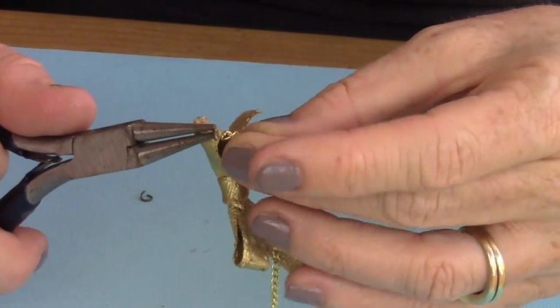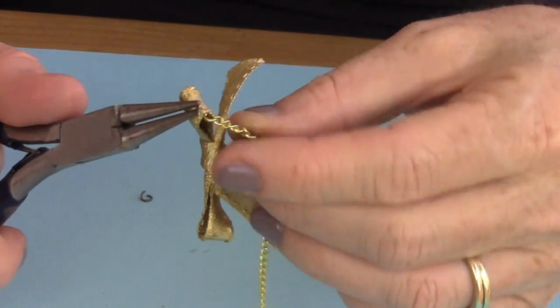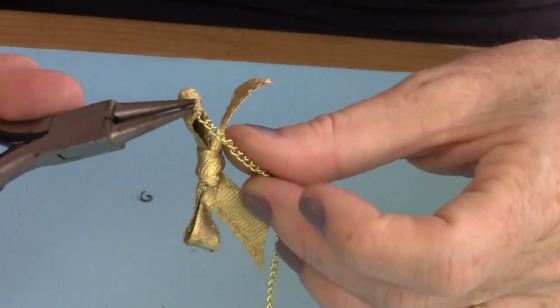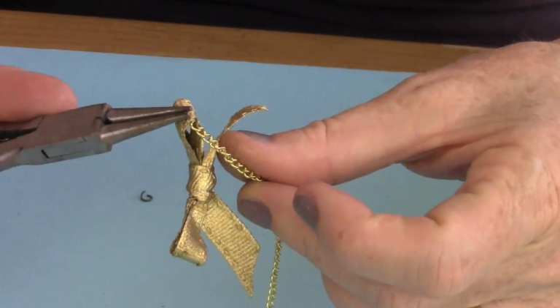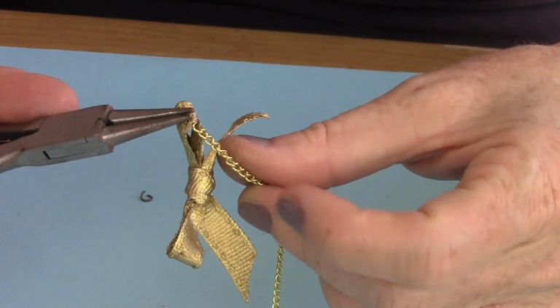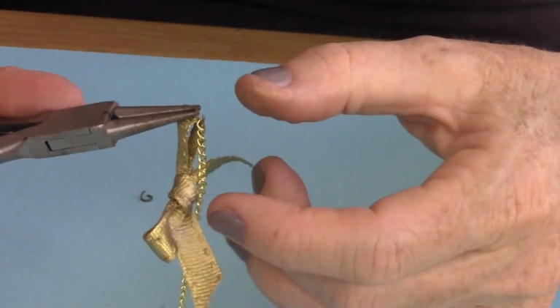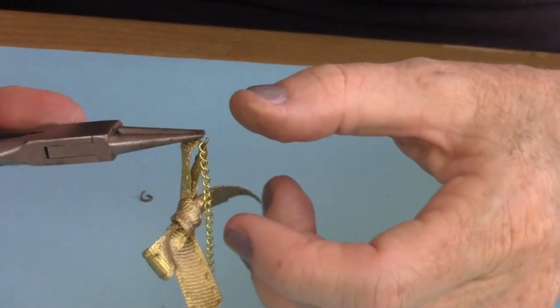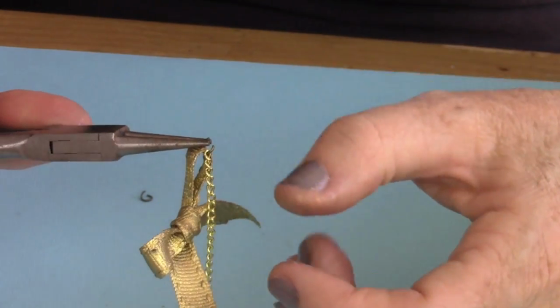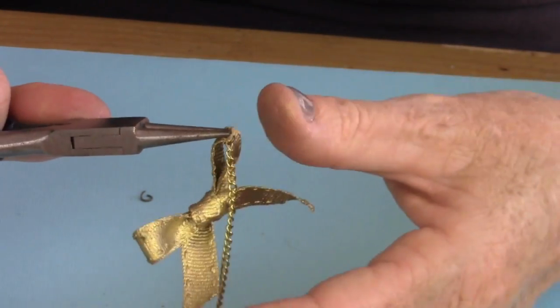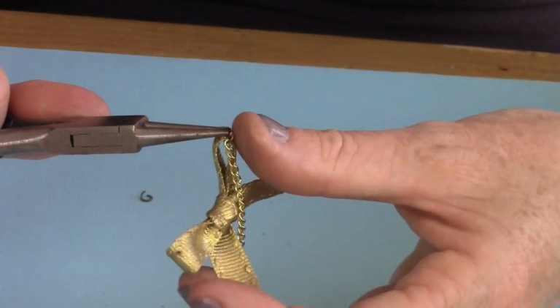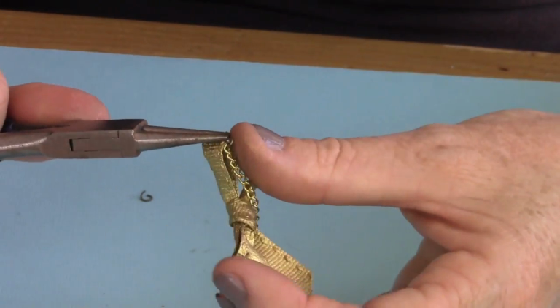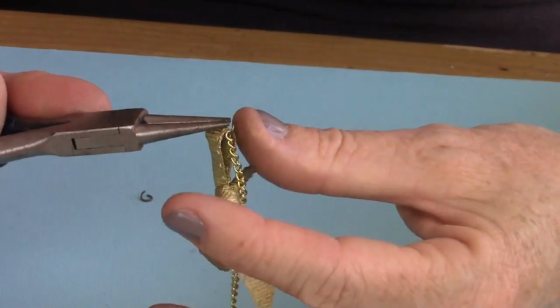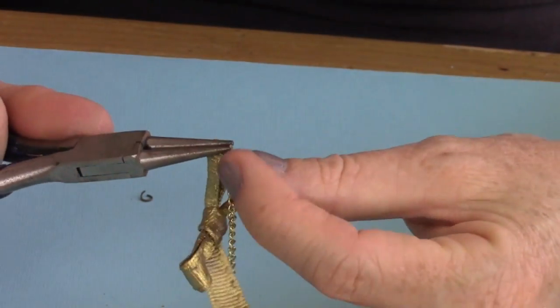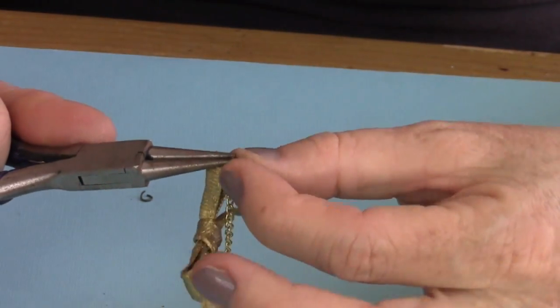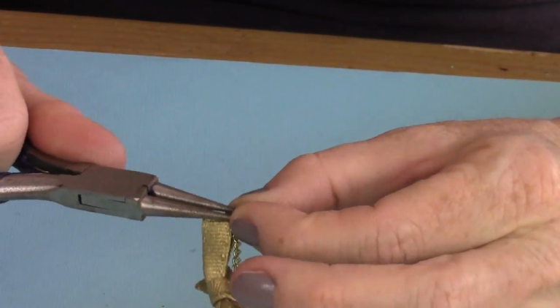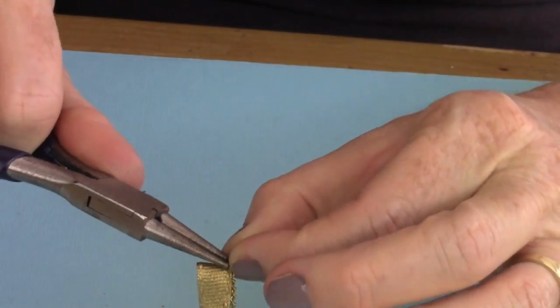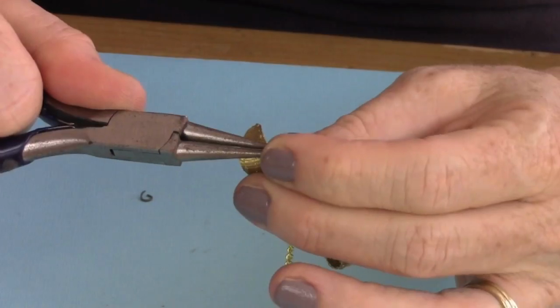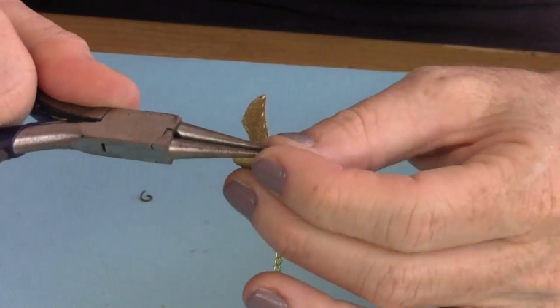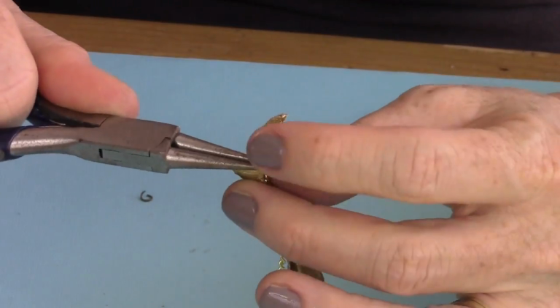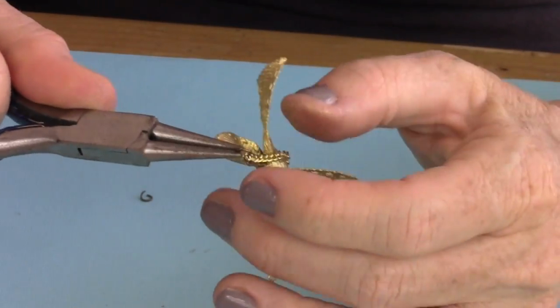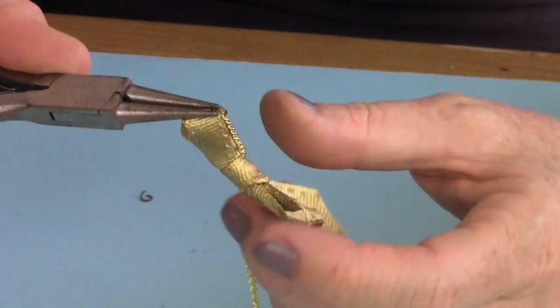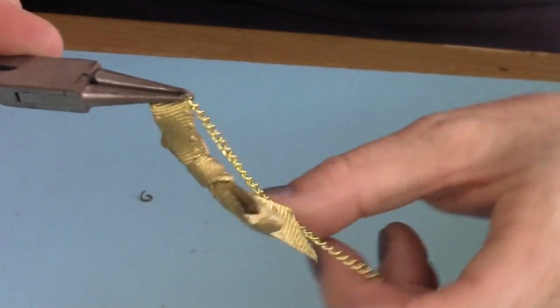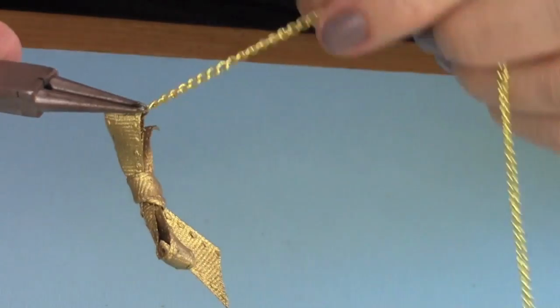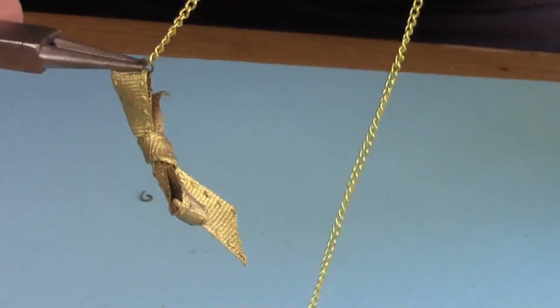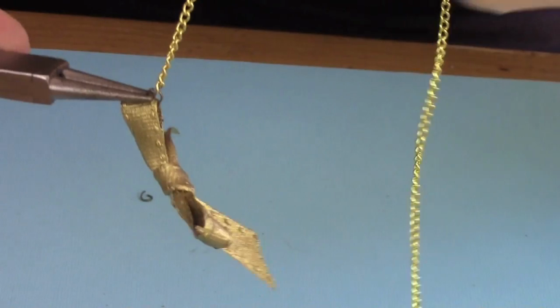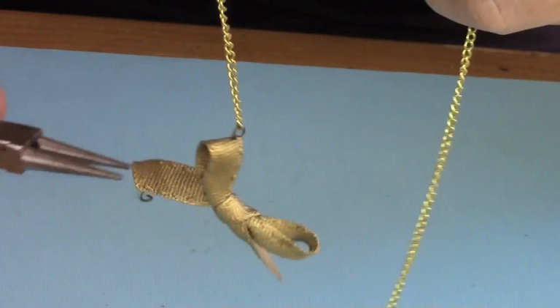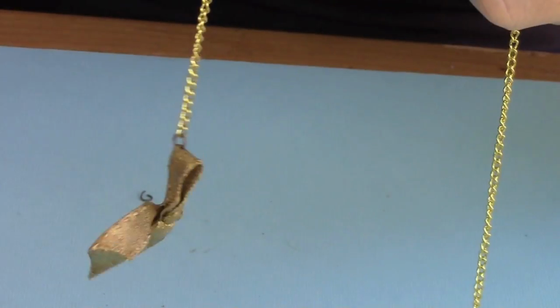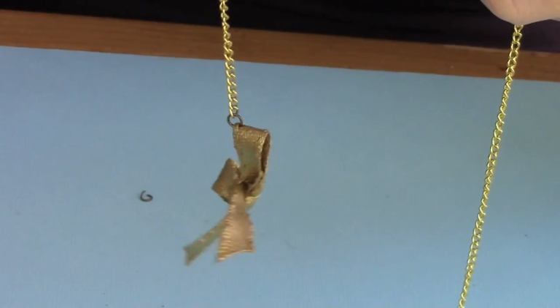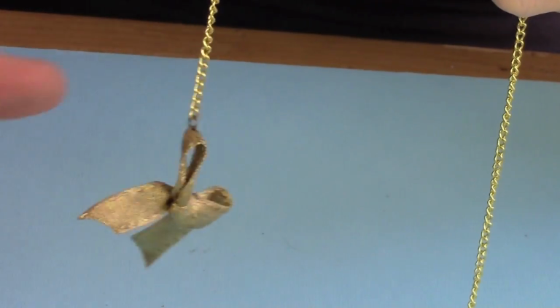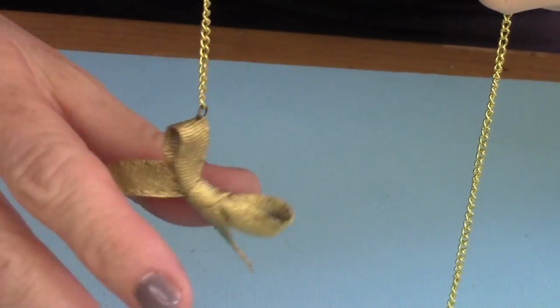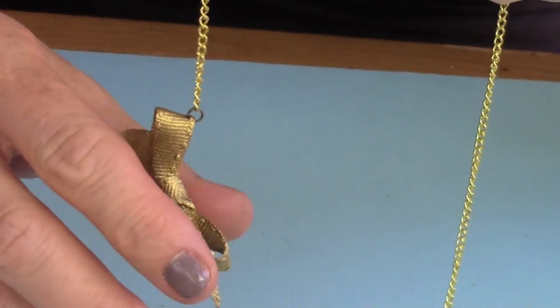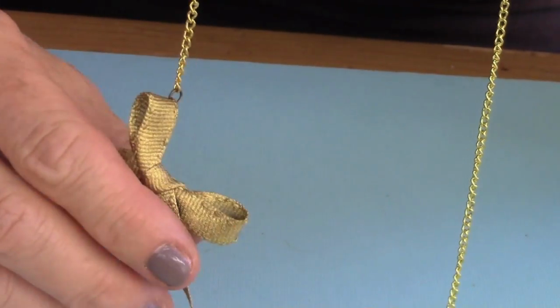Your chain is whatever length you want. I did about a 32-inch chain so that I didn't have to use a clasp. But you can make it shorter and then add a clasp if needed.